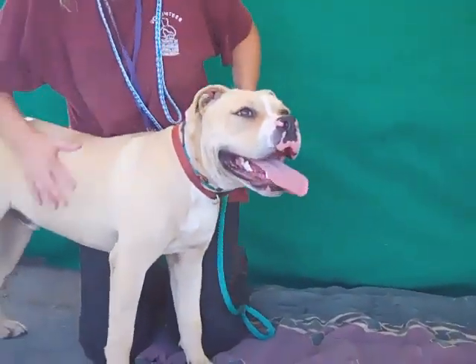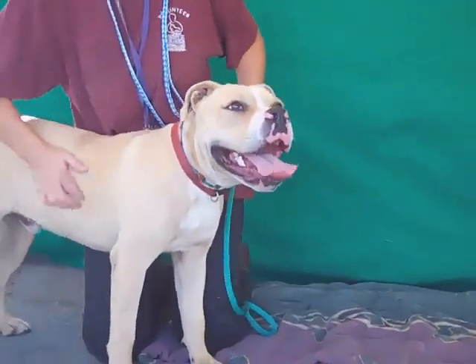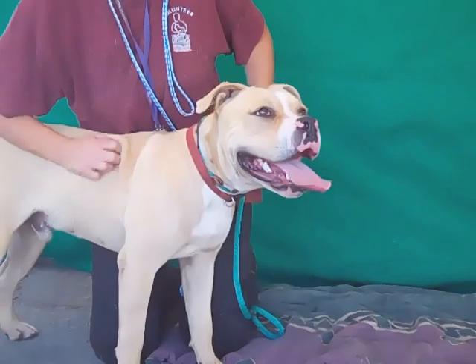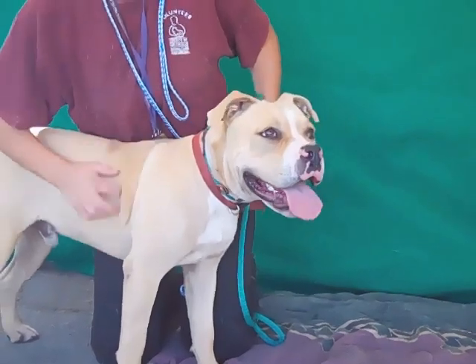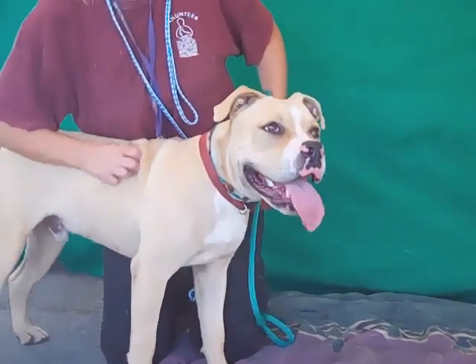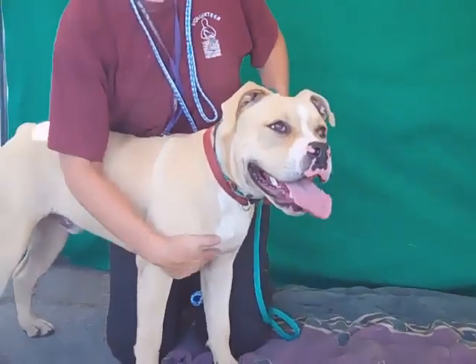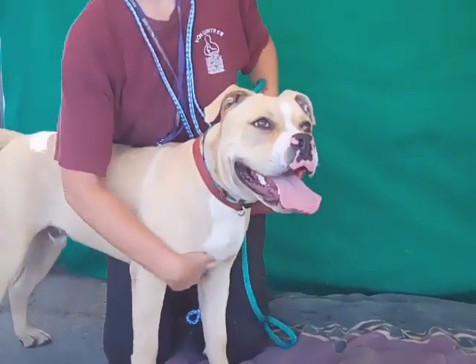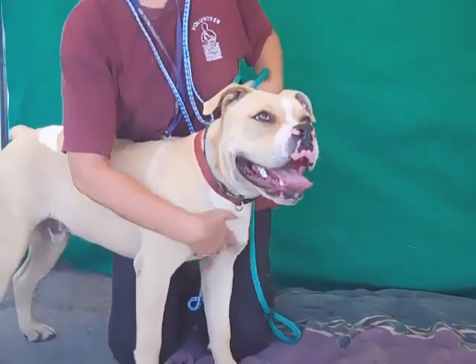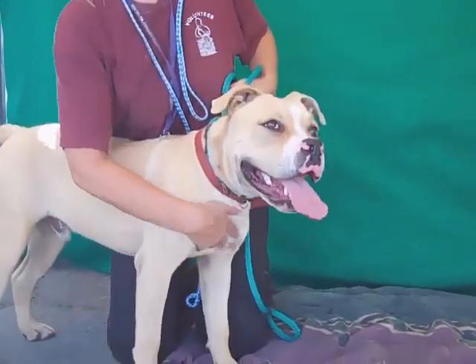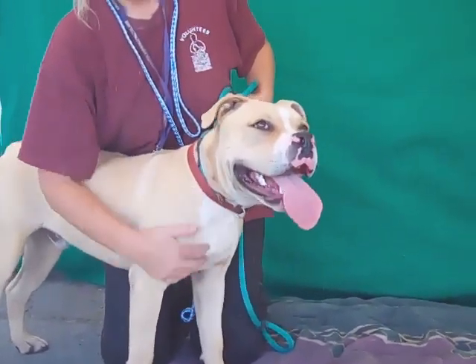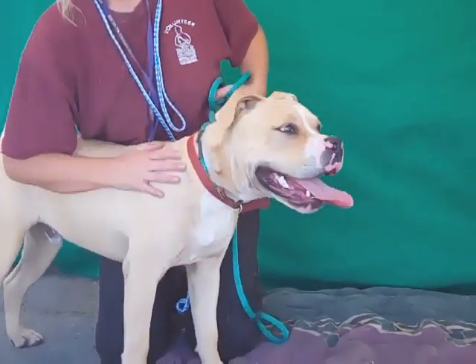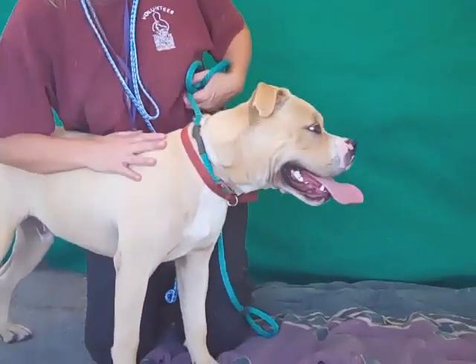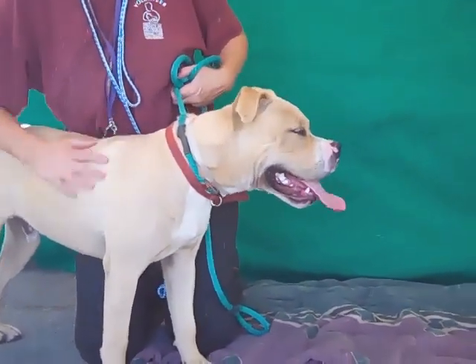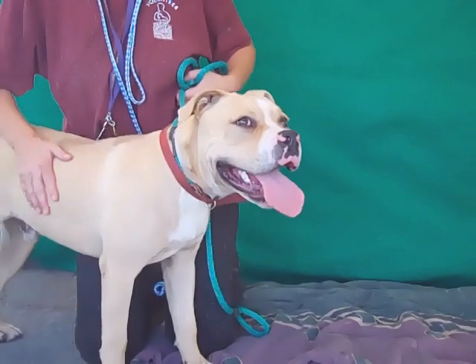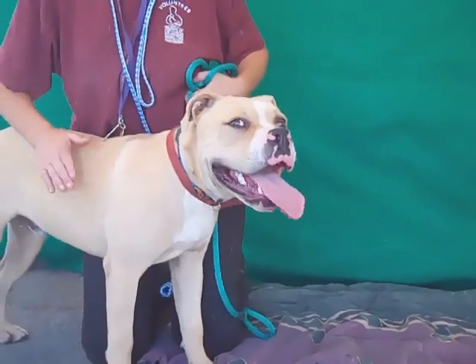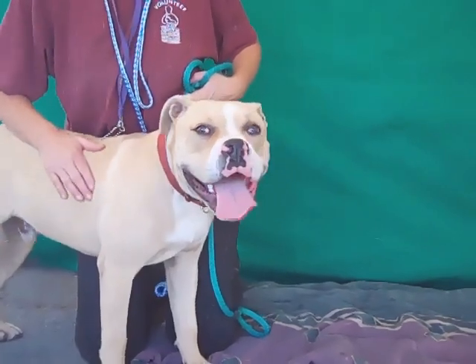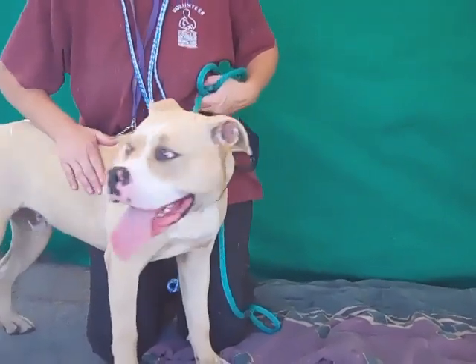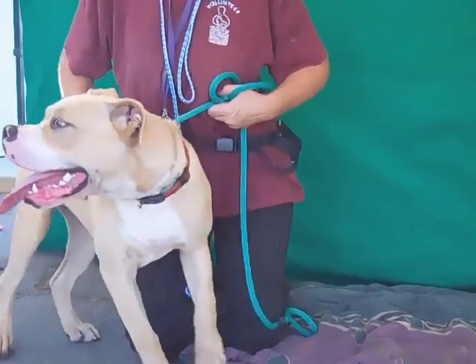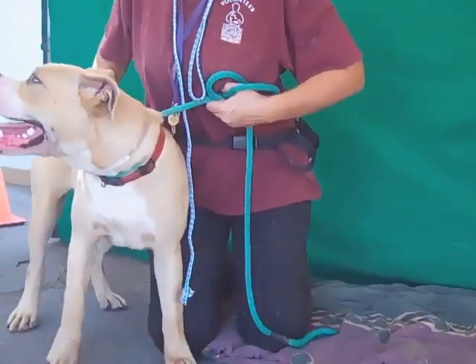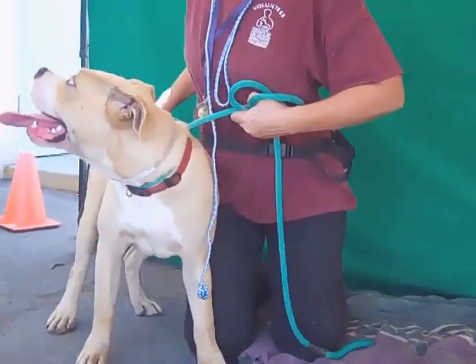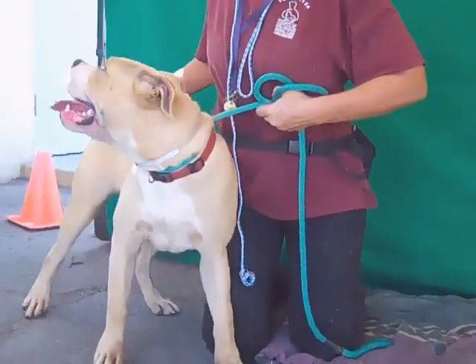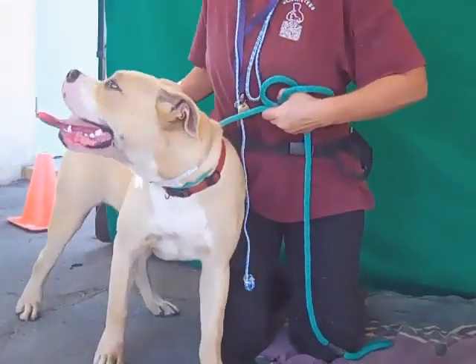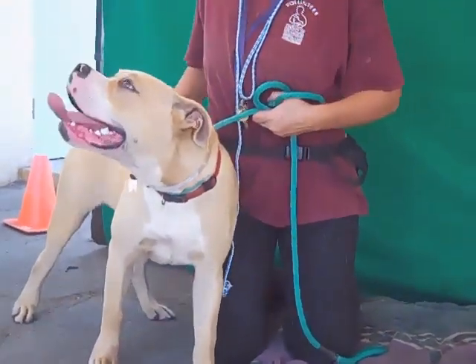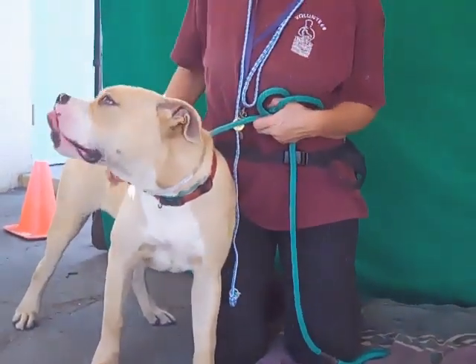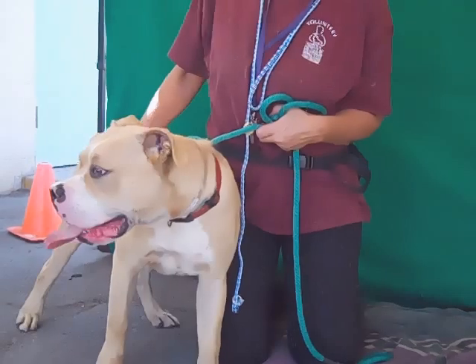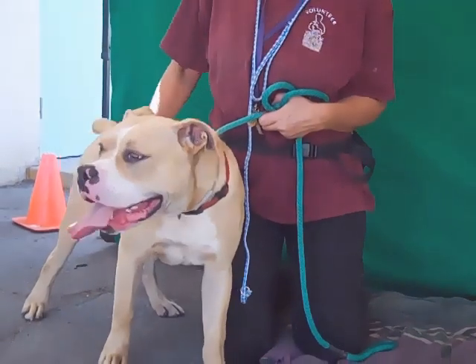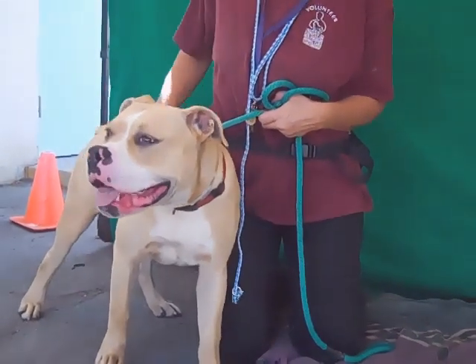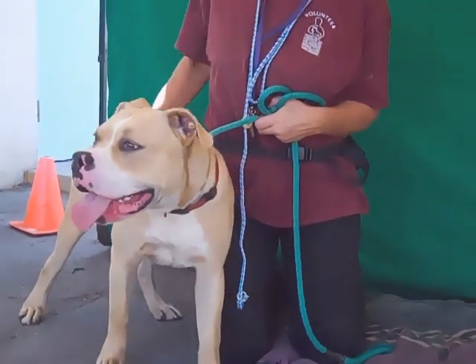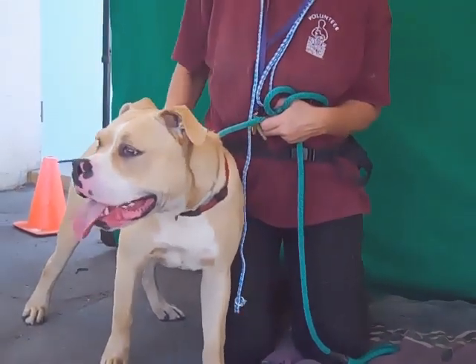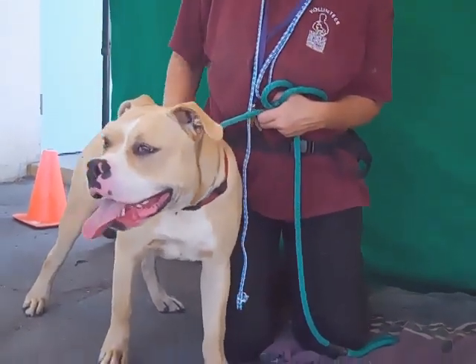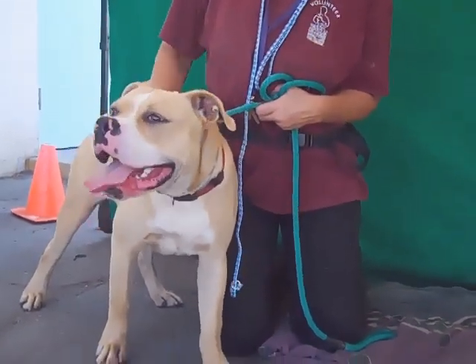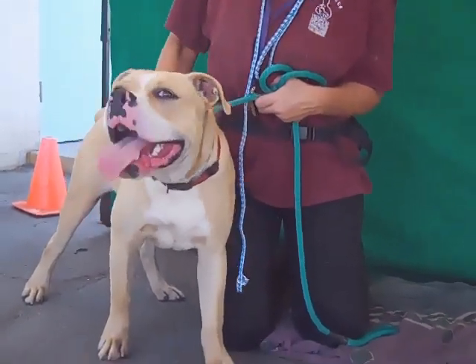He's super friendly, affectionate — he's just going to be a wonderful, wonderful dog. He had his TIP test and he scored well on his TIP test, so with additional training and love he's going to make an amazing guy for a private home.